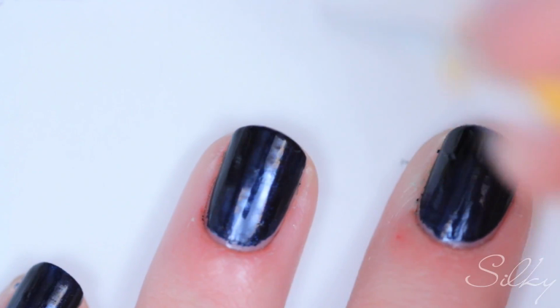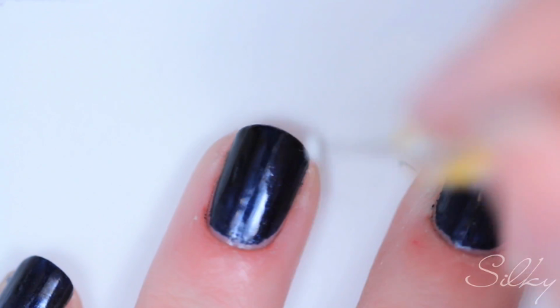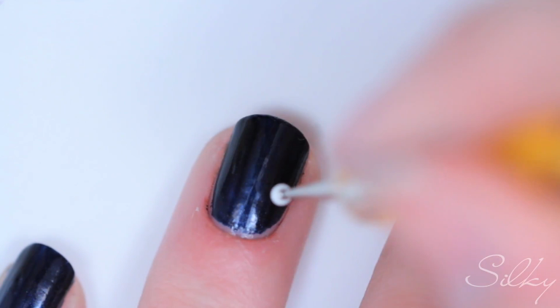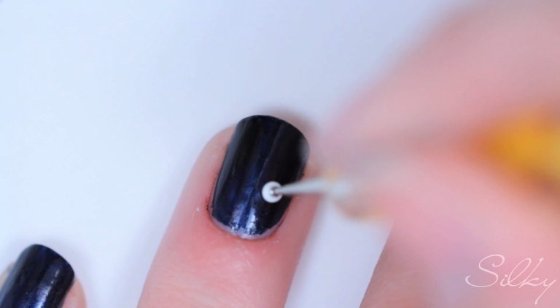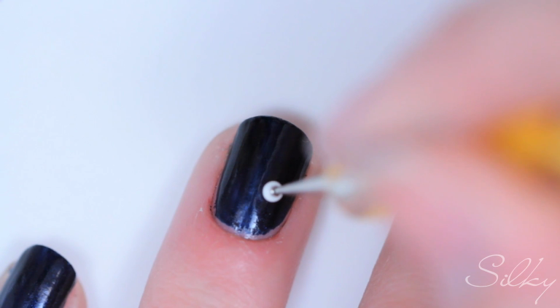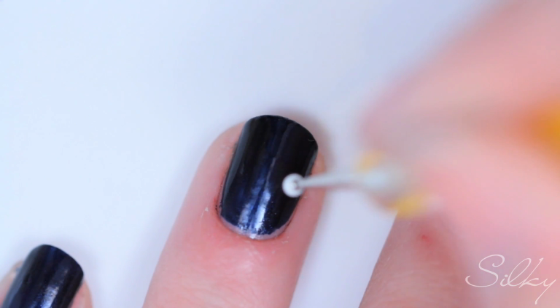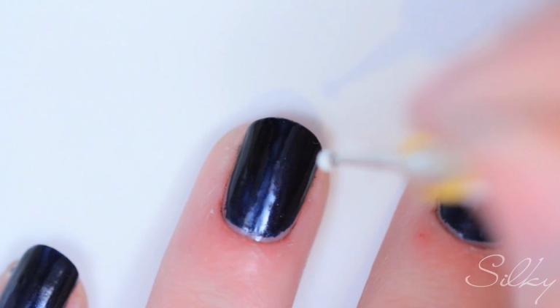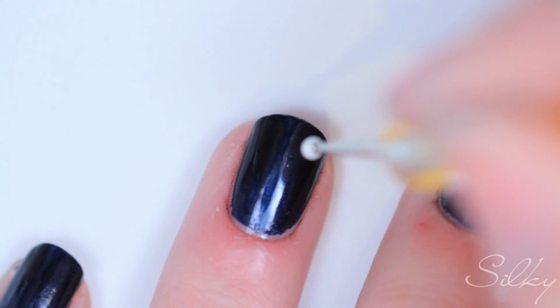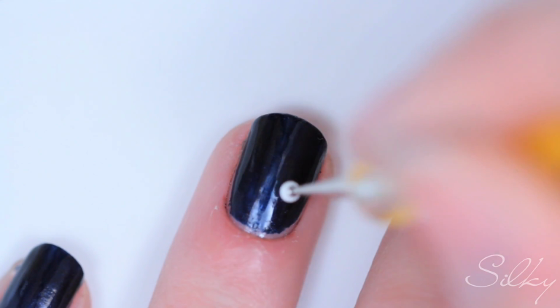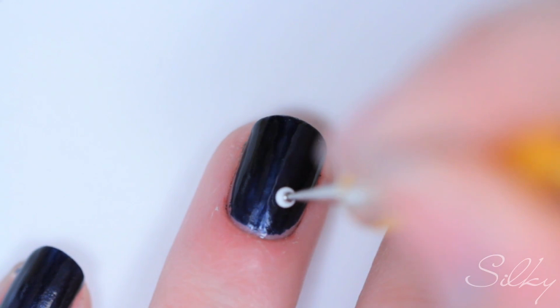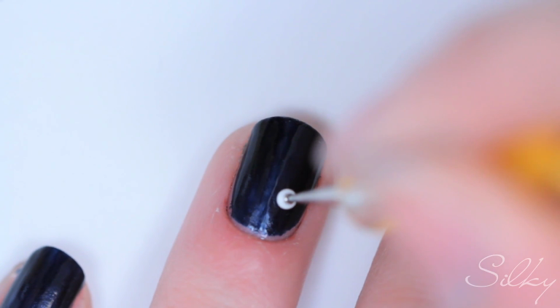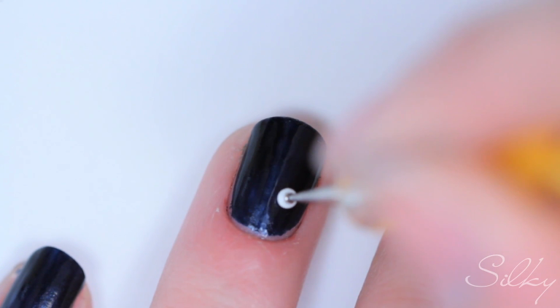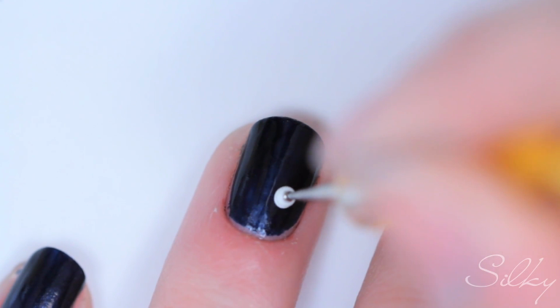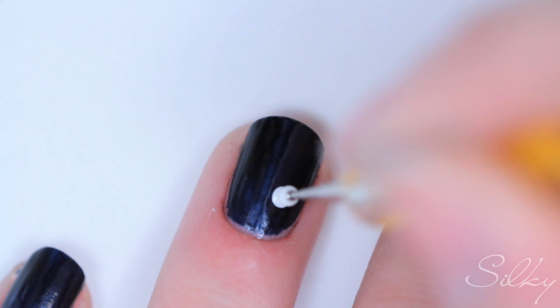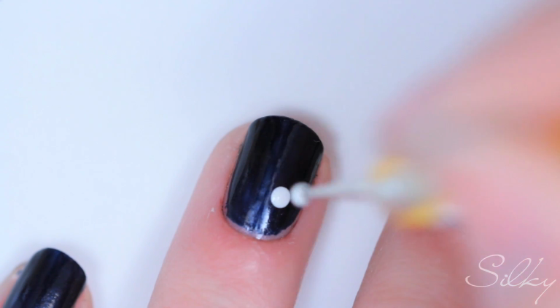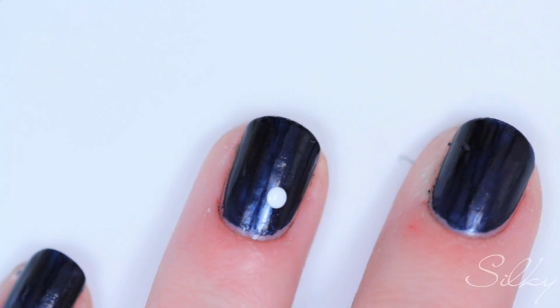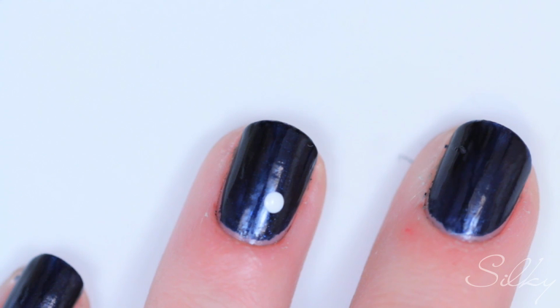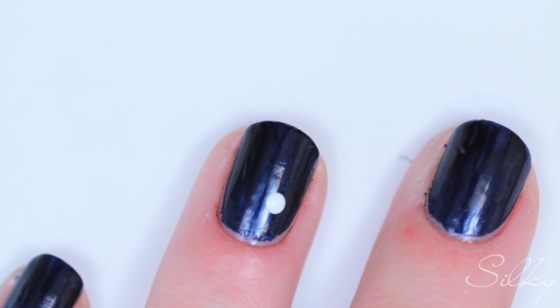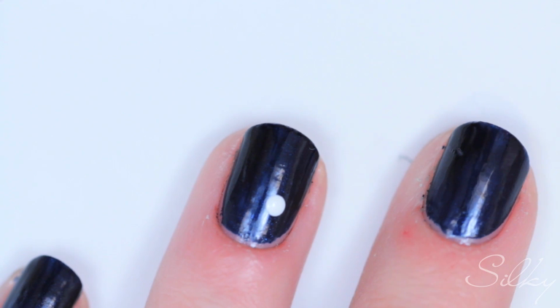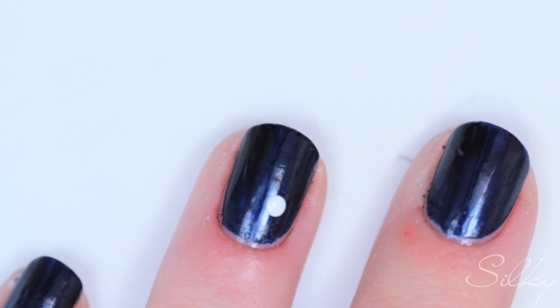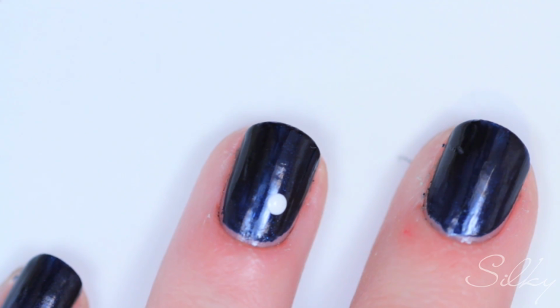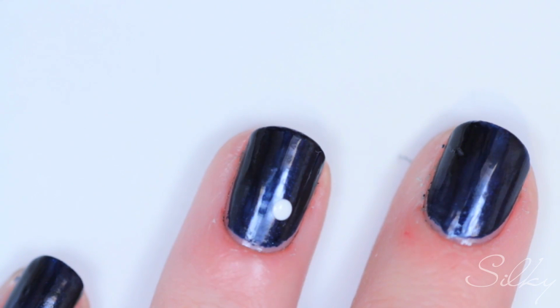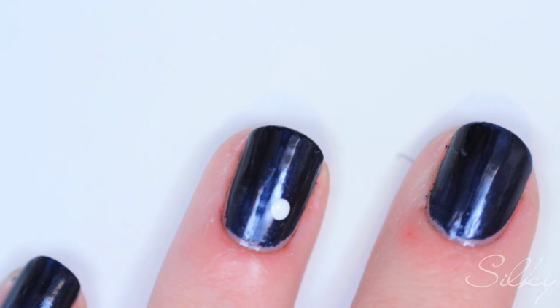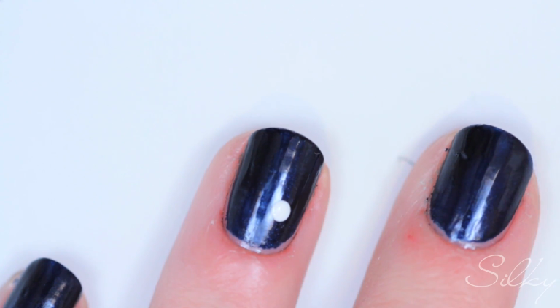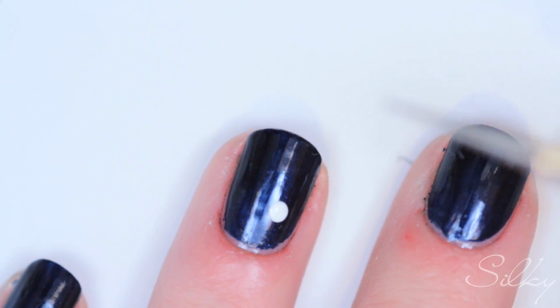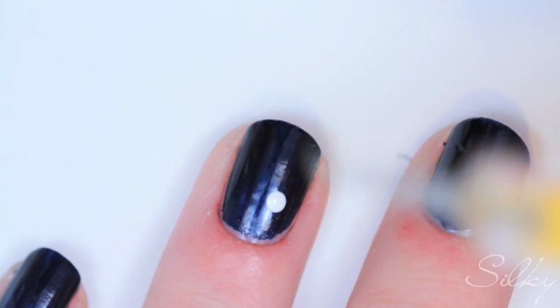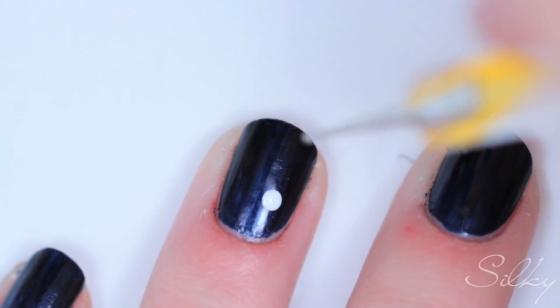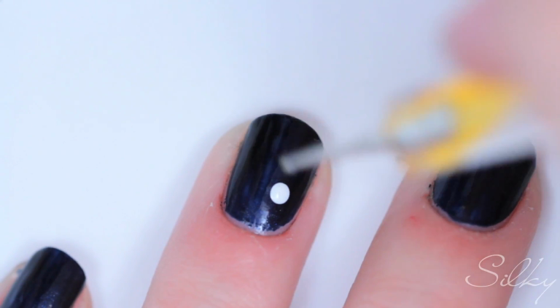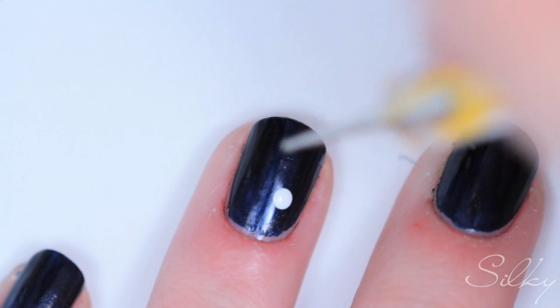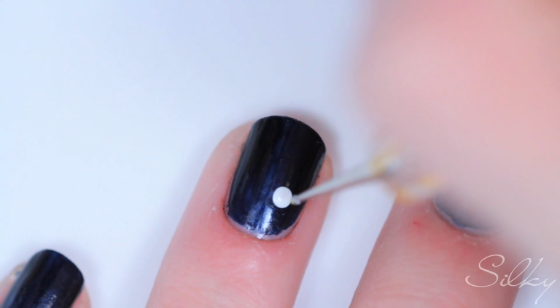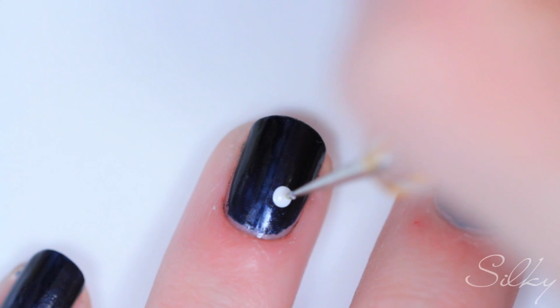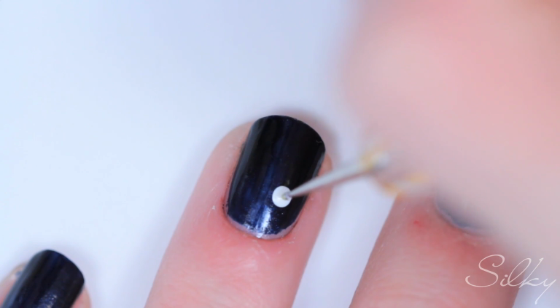We're gonna make a dot — you can do it in the middle, at the side, I'm just gonna do it kind of on an angle right here — with the bobby-pin-sized dotting tool. Then I'm going to take the toothpick-size one and drag it out into five points to make a star.